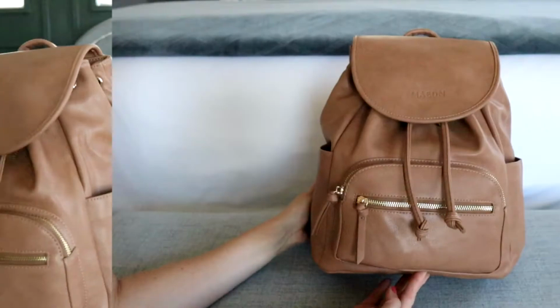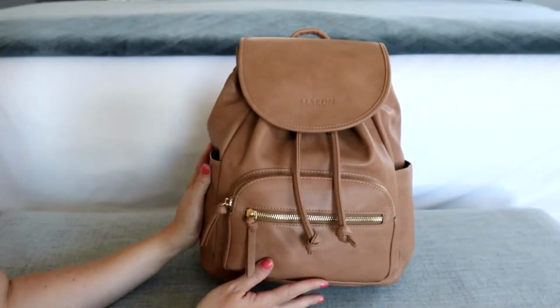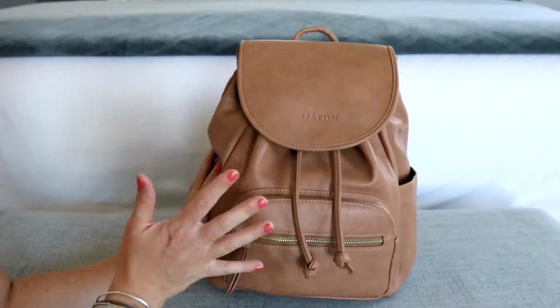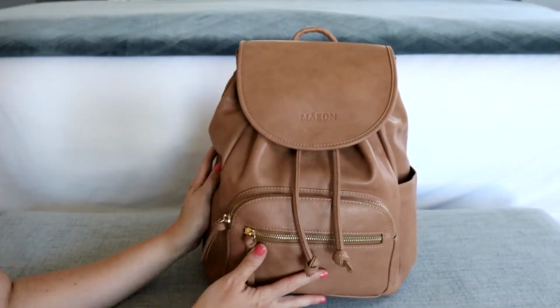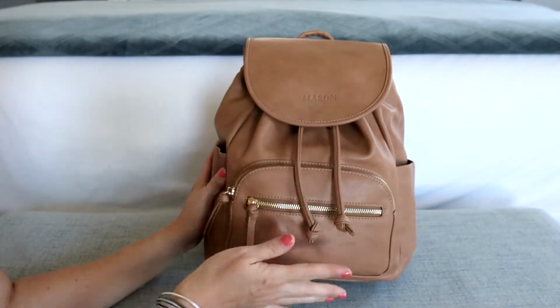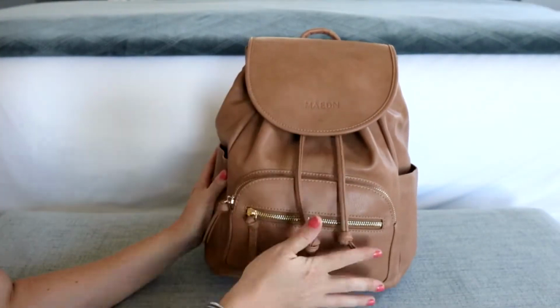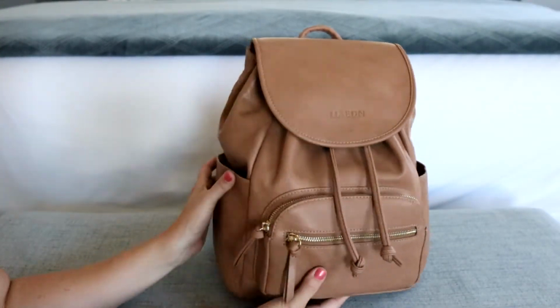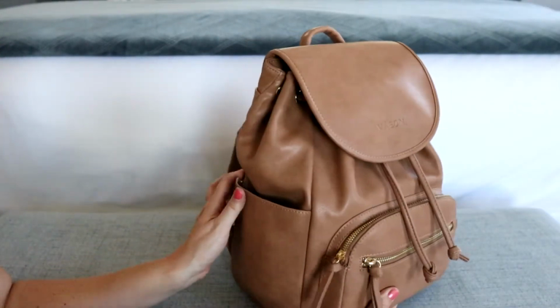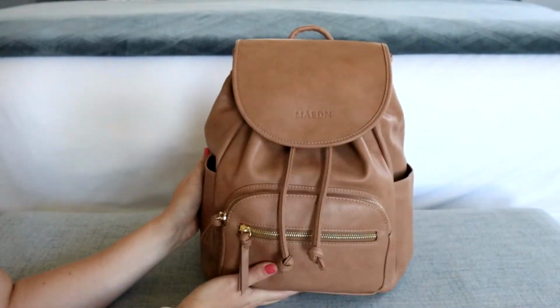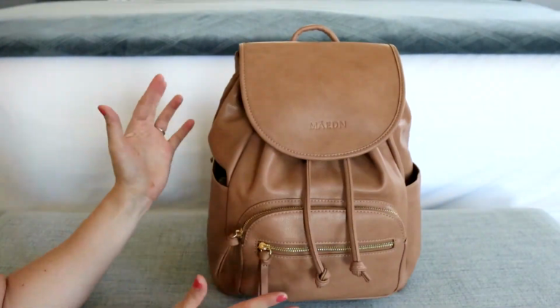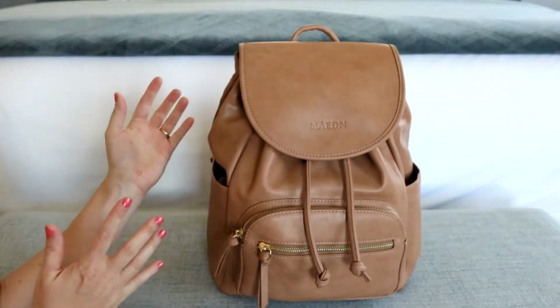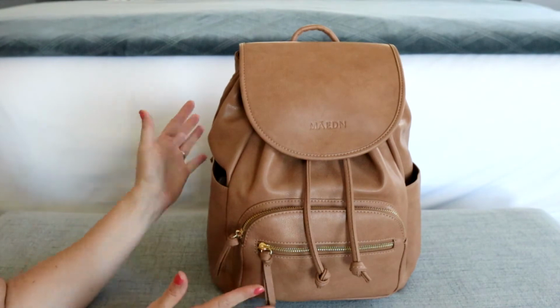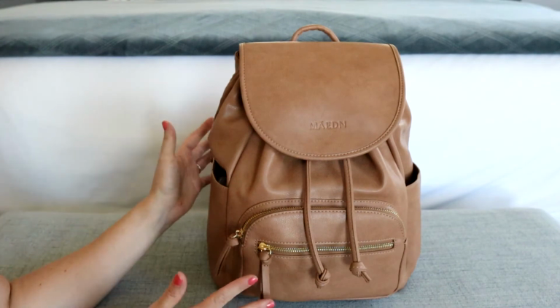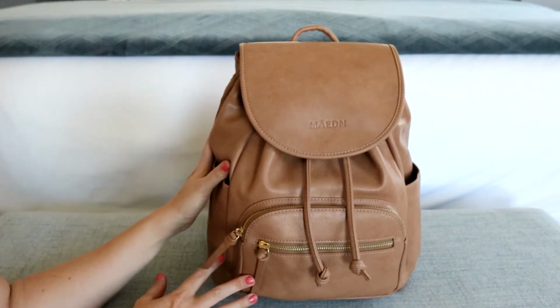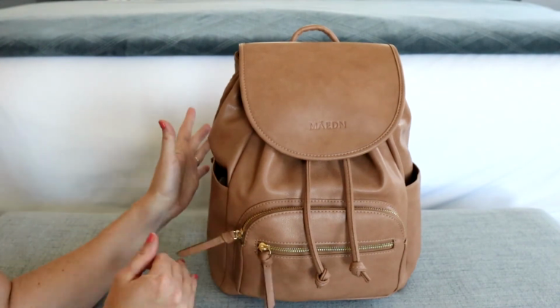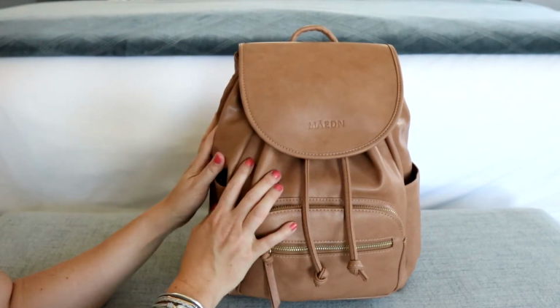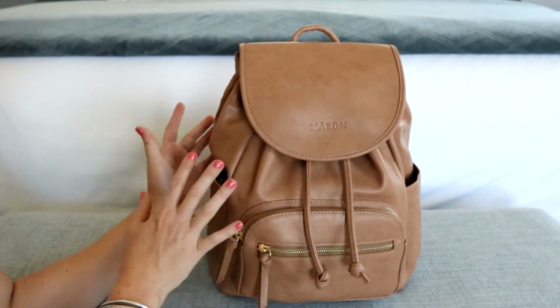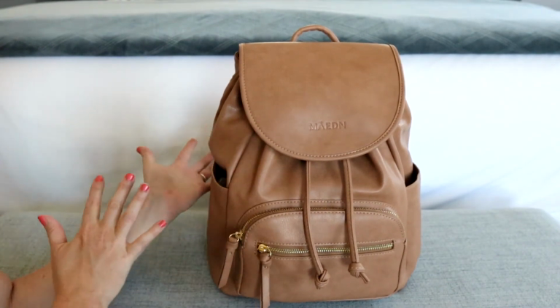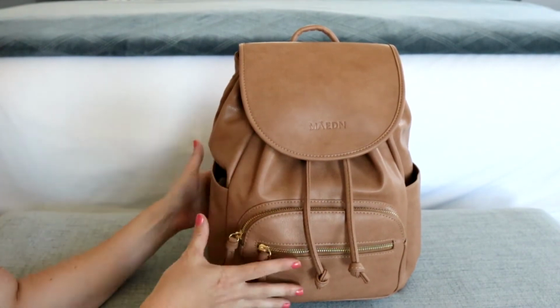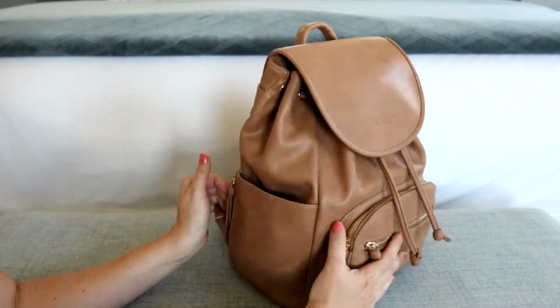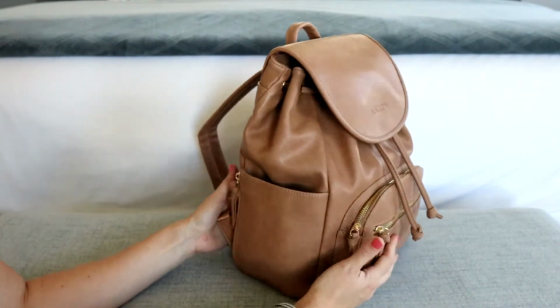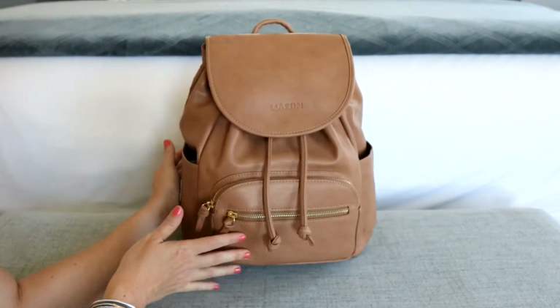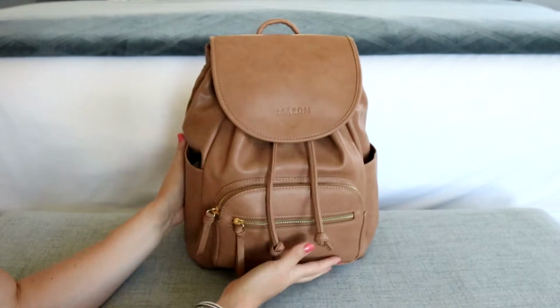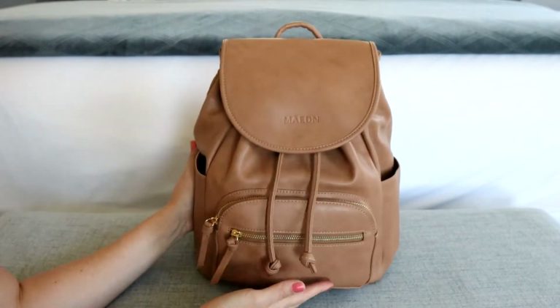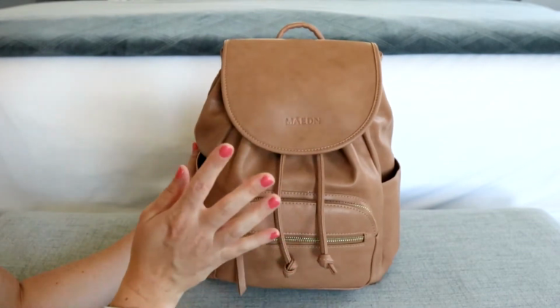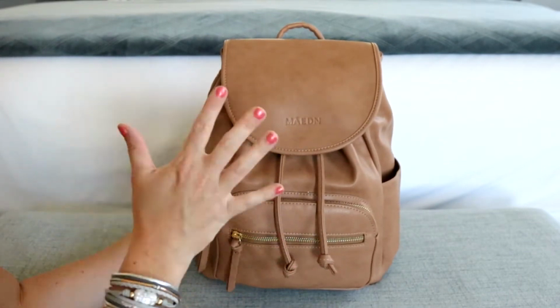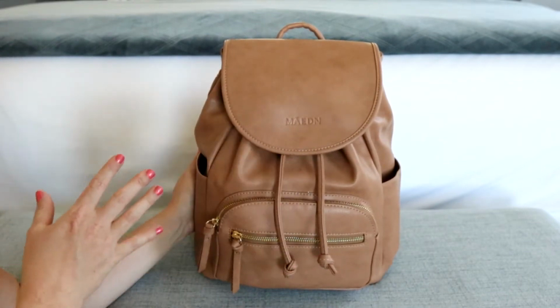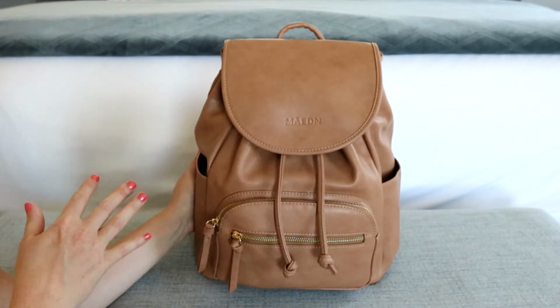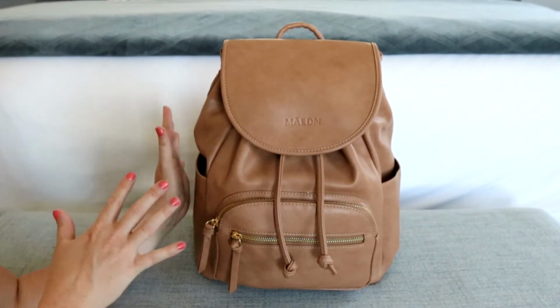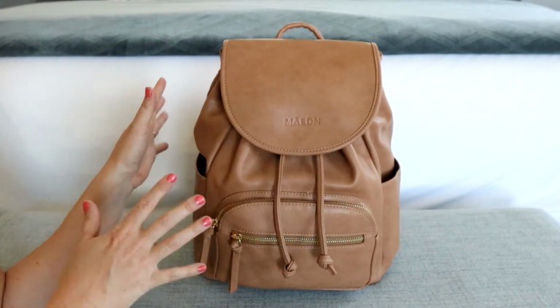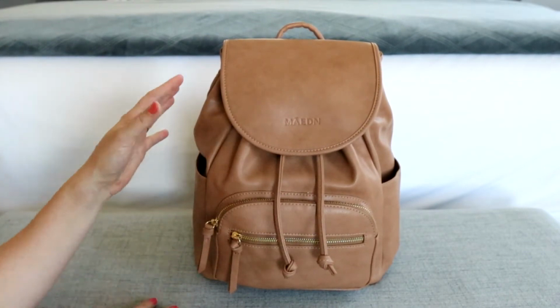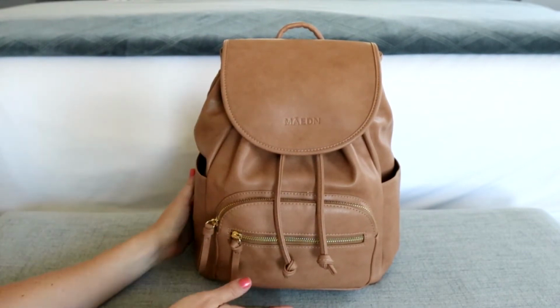I think the reason why I love this so much is, first of all, it's so cute. It's really a perfect size. You can fit quite a lot in there, but it still keeps a nice, slim profile. I just love the size of it and how it's all organized on the inside.